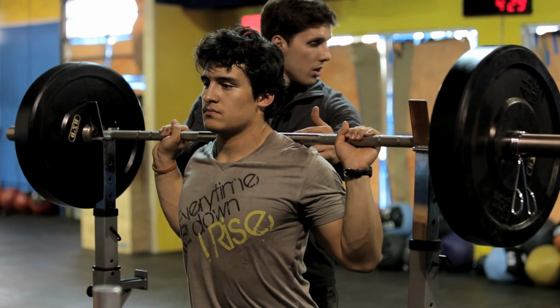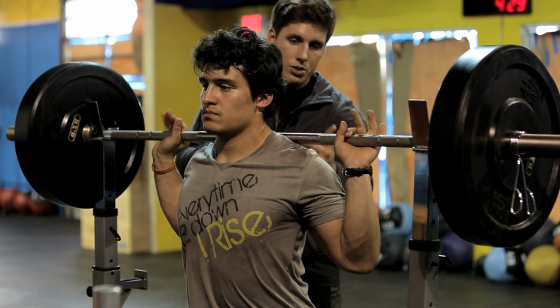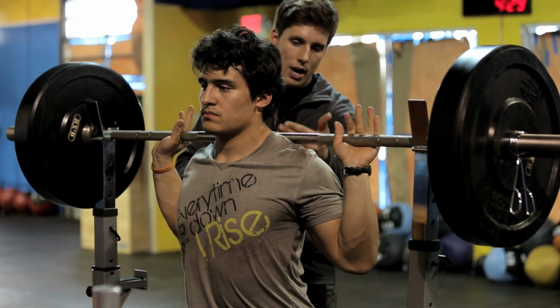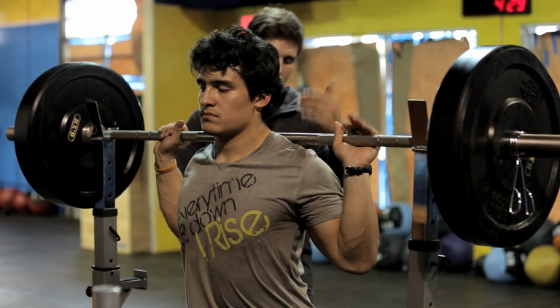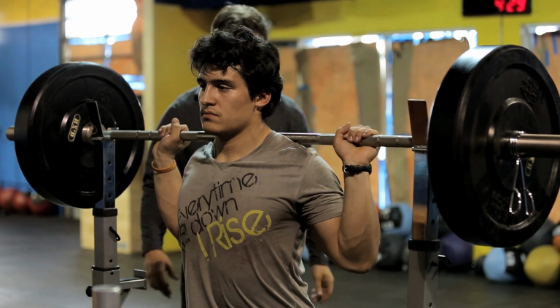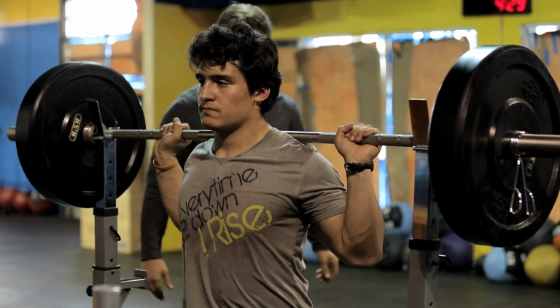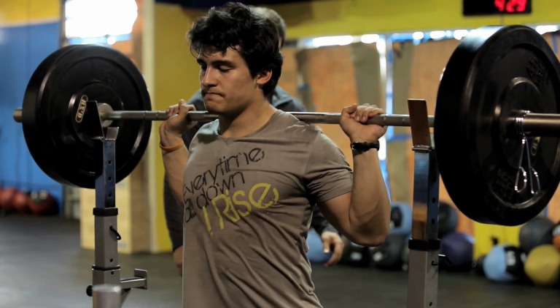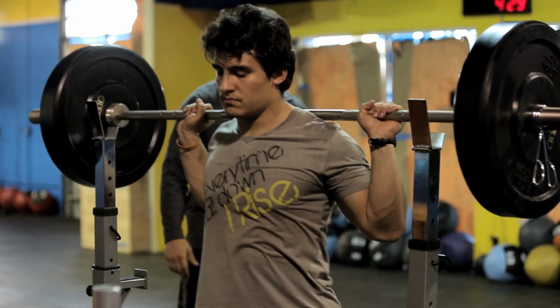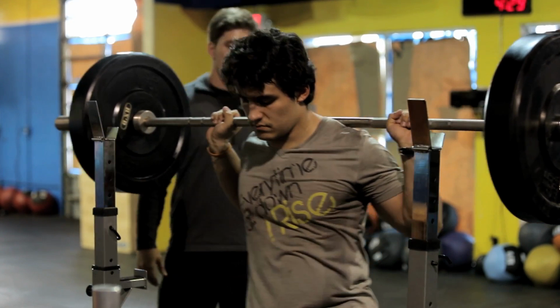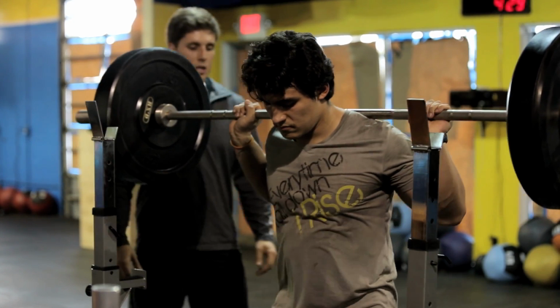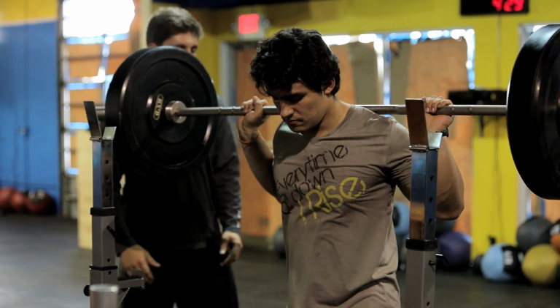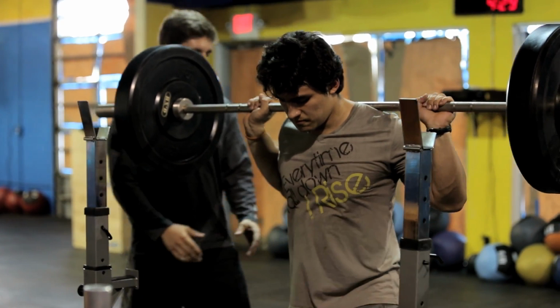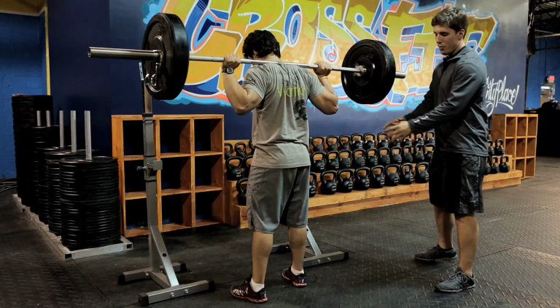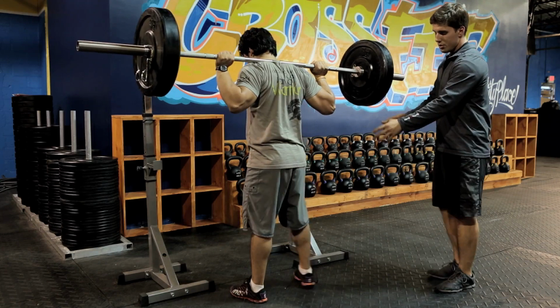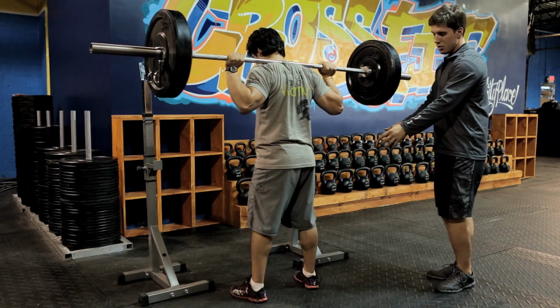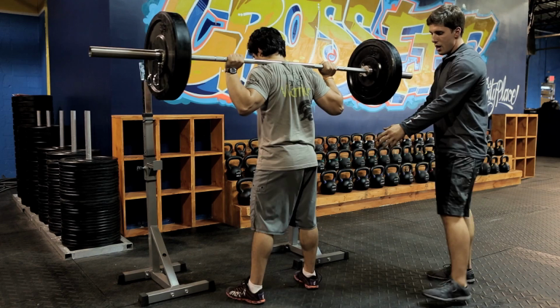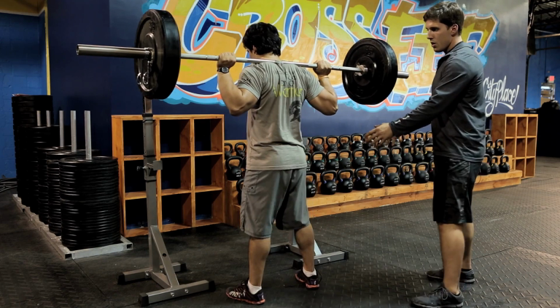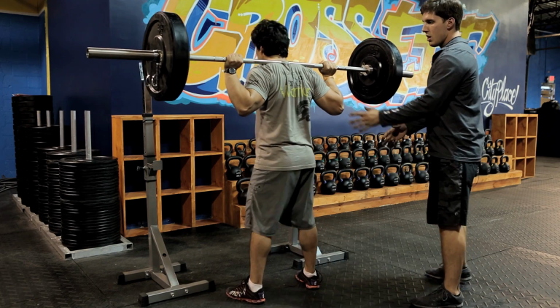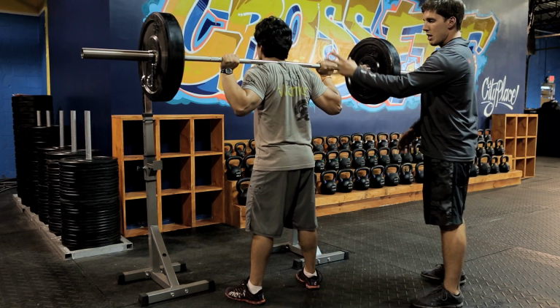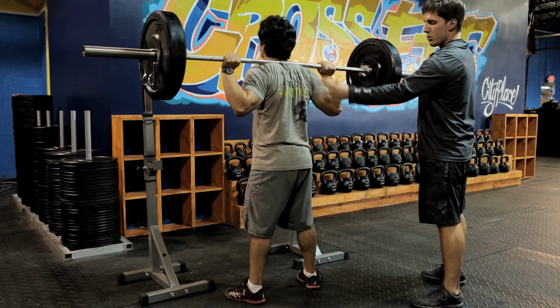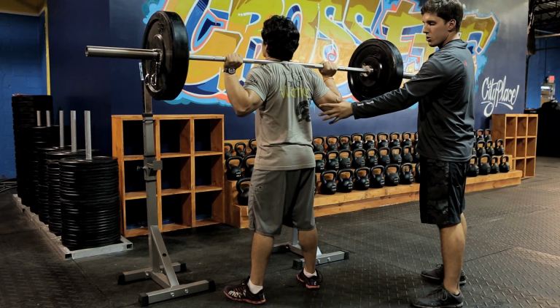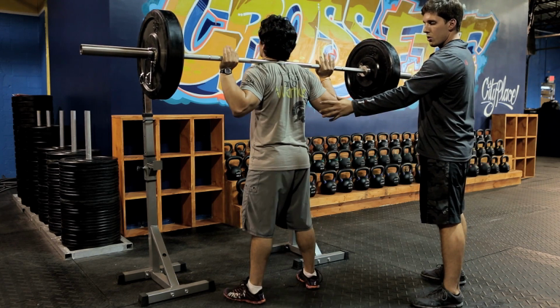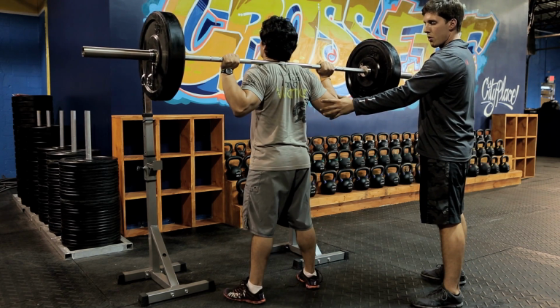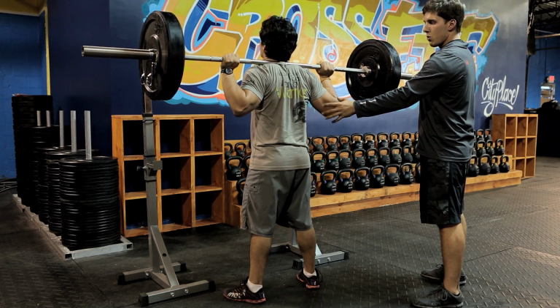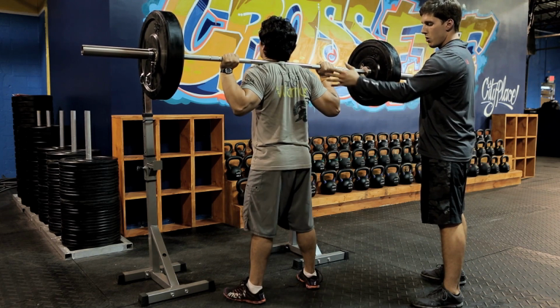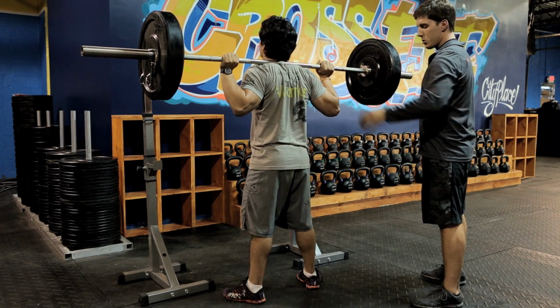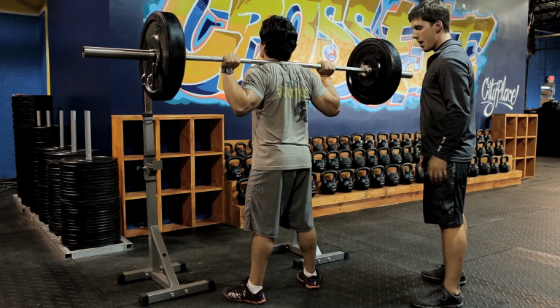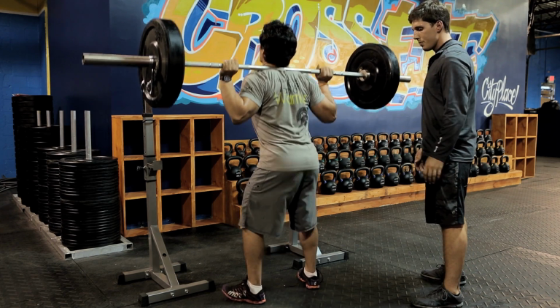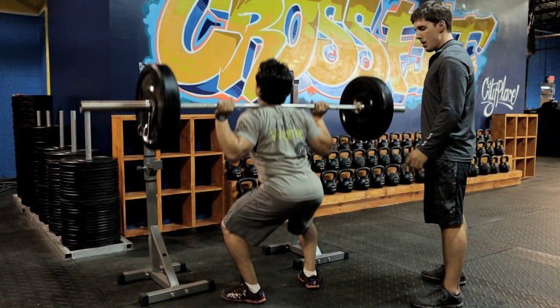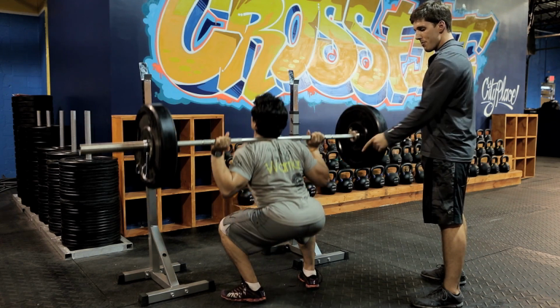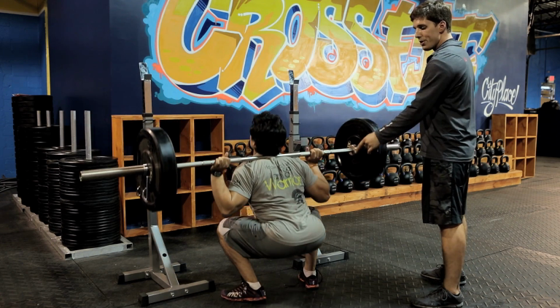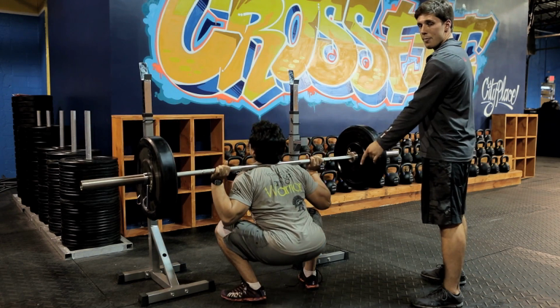He's going to rack the bar out, get a nice firm stance on the ground, keep that torso good and vertical, go ahead and squat — full depth.